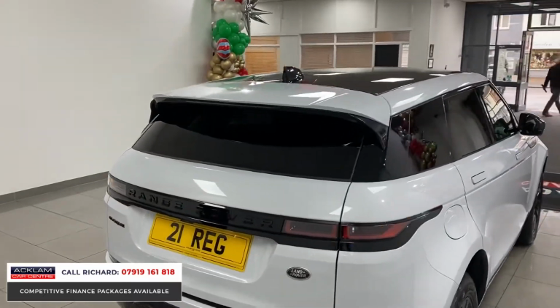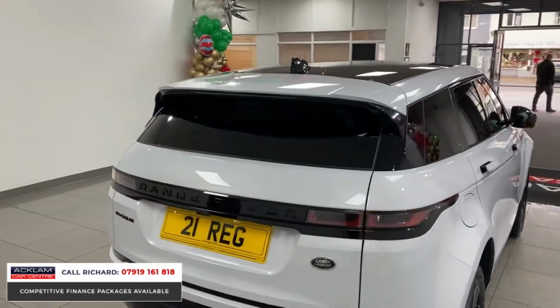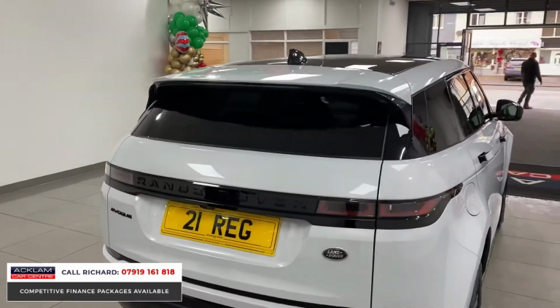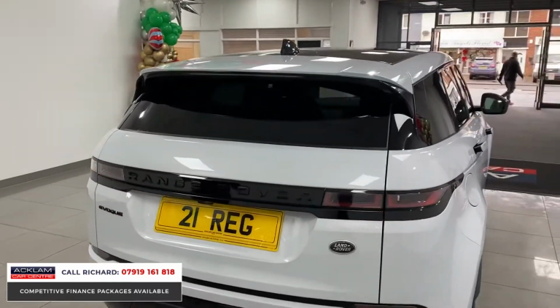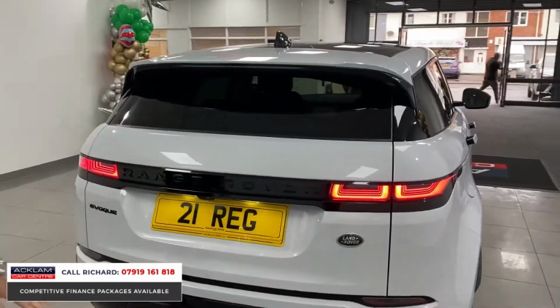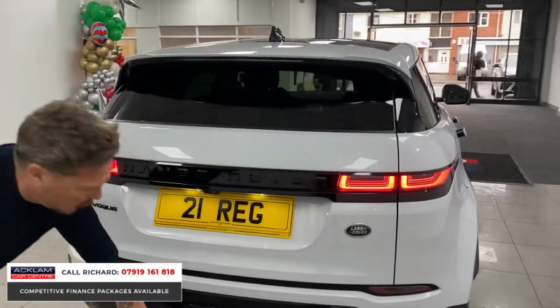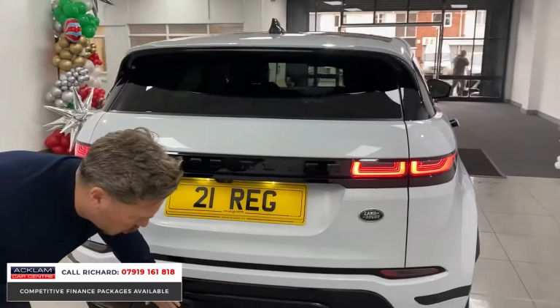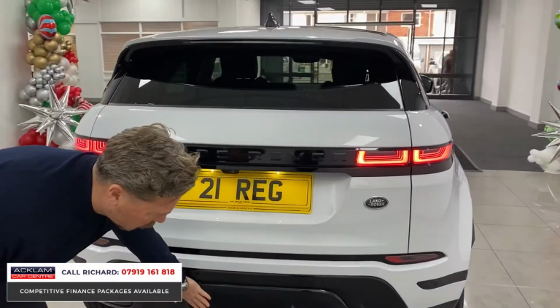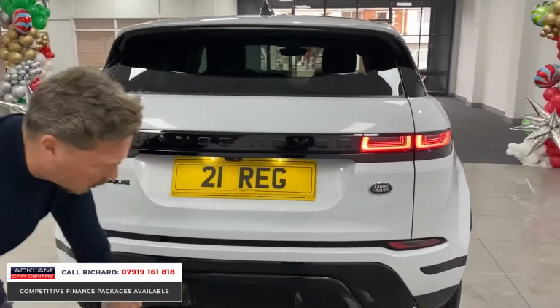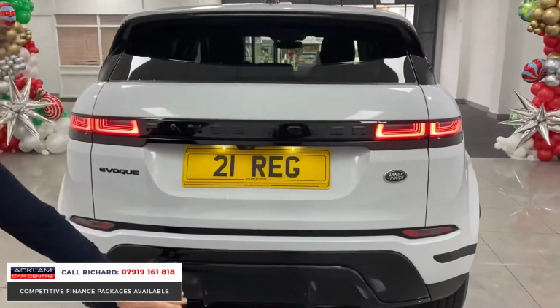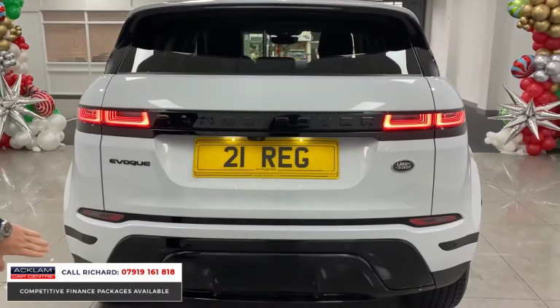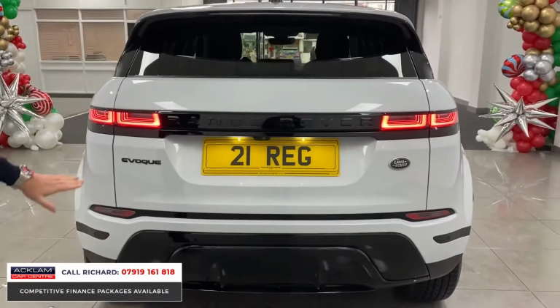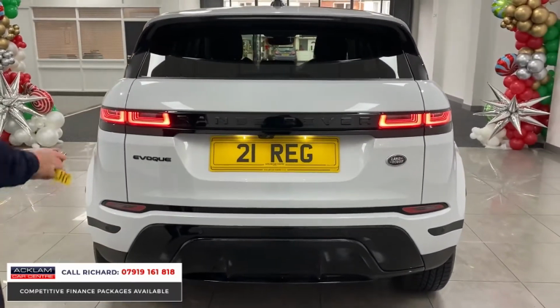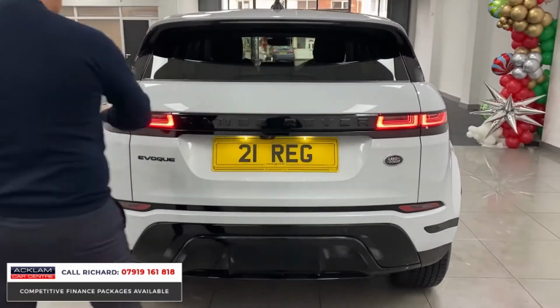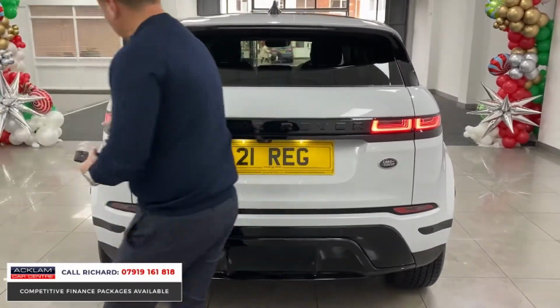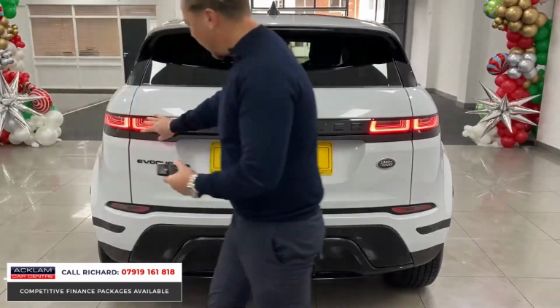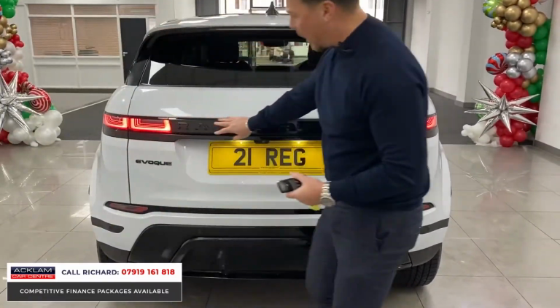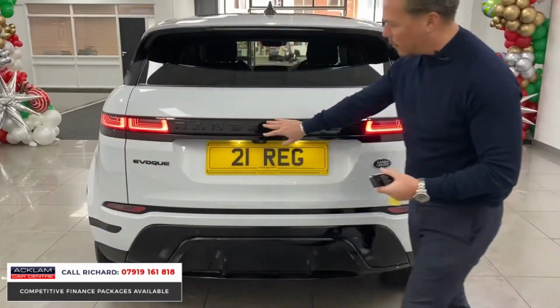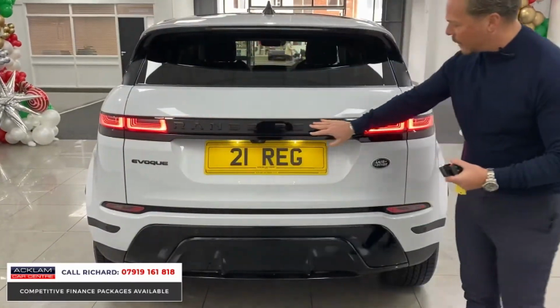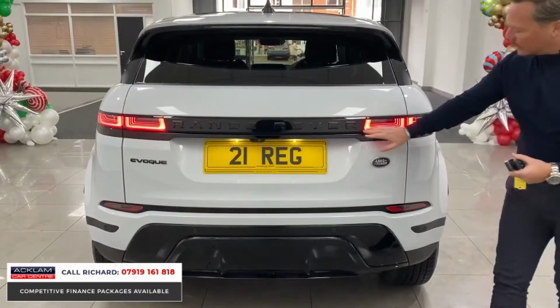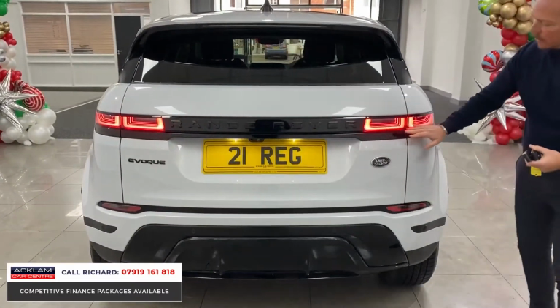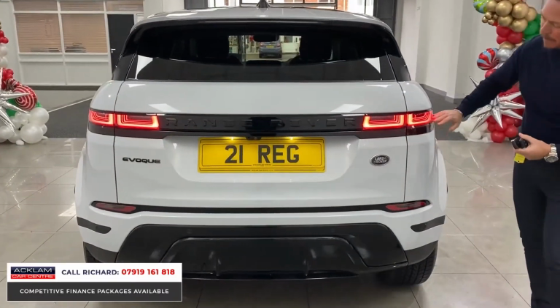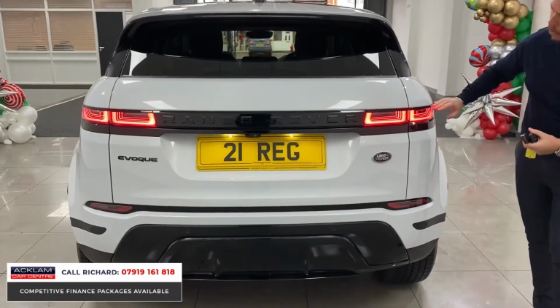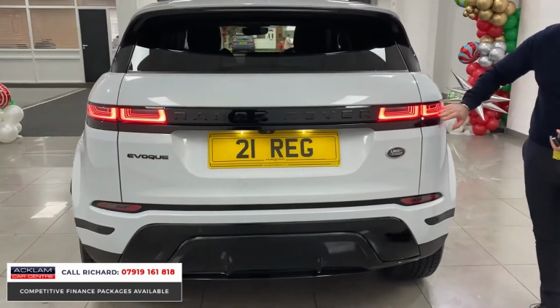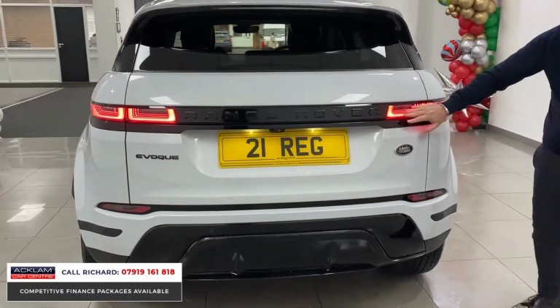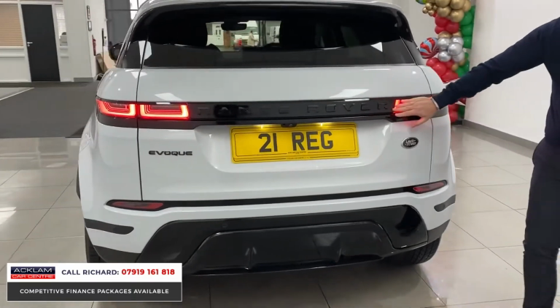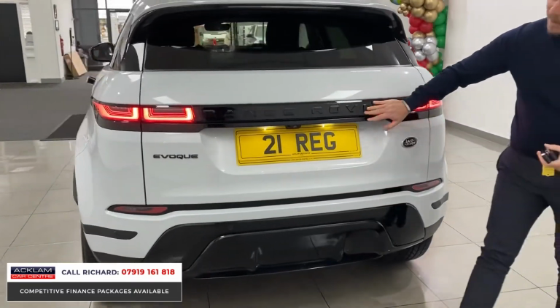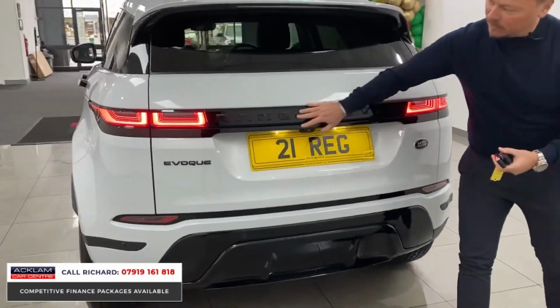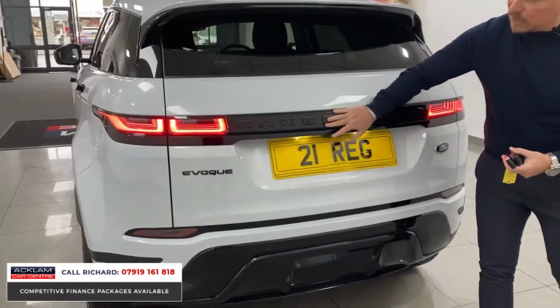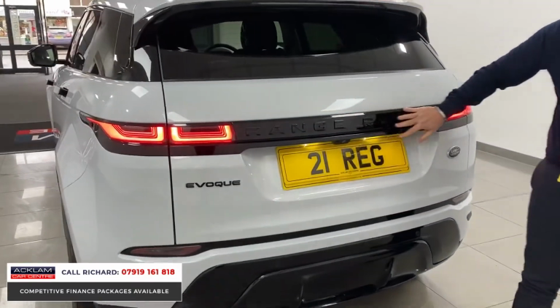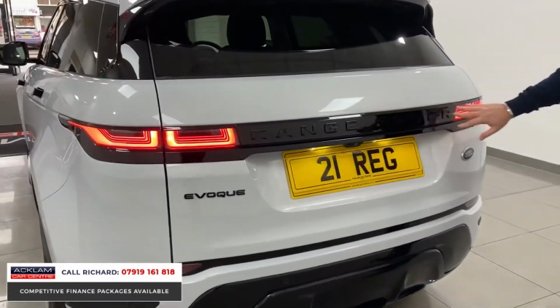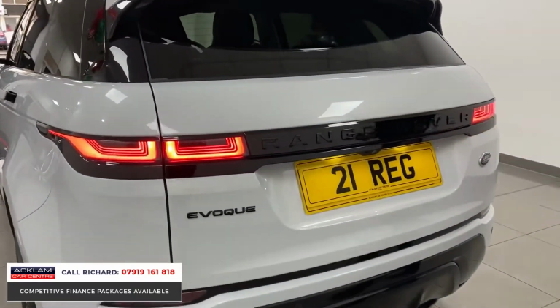All the glass sections are privacy glass — it's a stunning looking car. At the rear end, again a facelifted rear: you can see the diffusers have changed at the bottom, very slick. This almost looks like a Velar around the back now. The lights are more angled and the badging and the finisher at the back are all different.